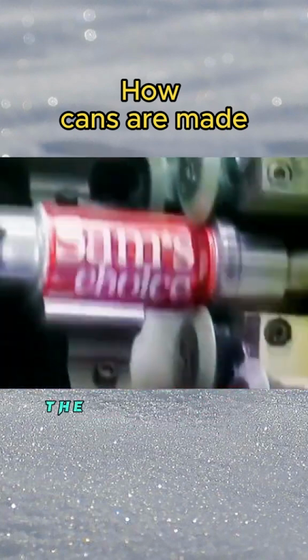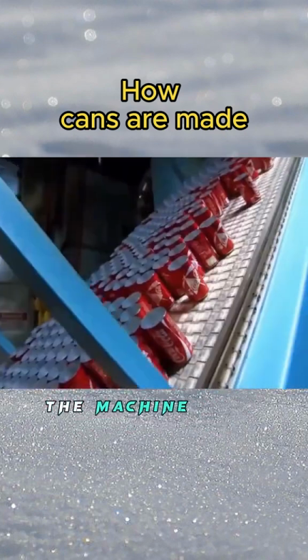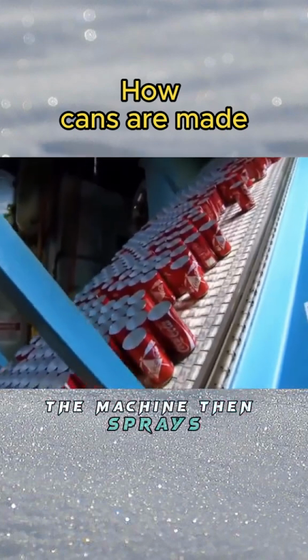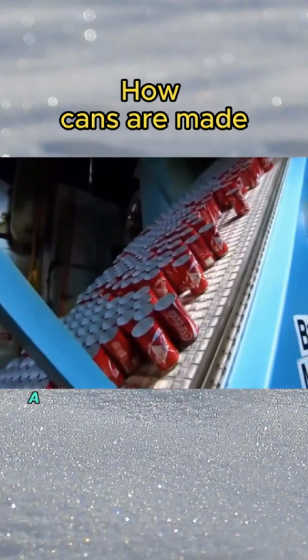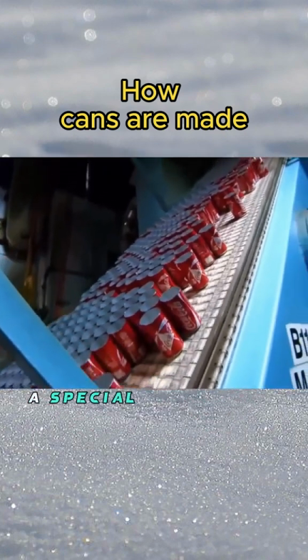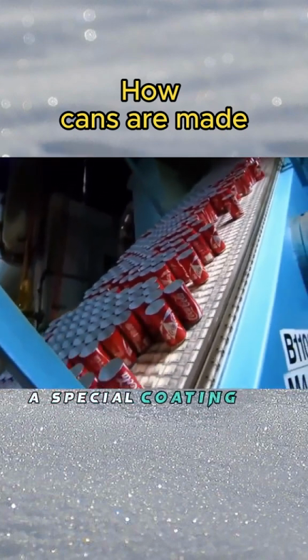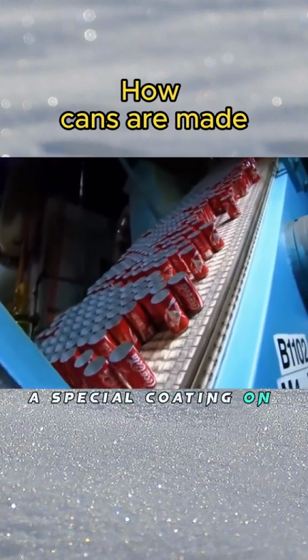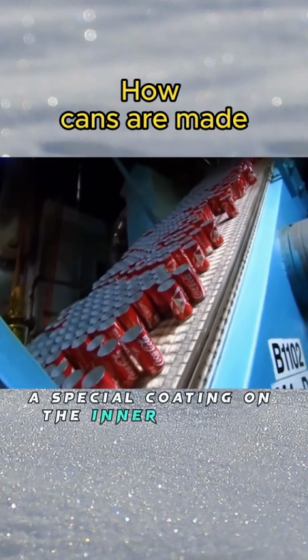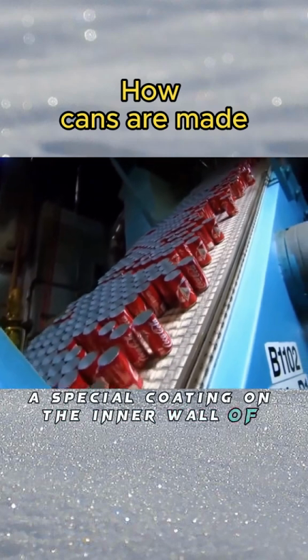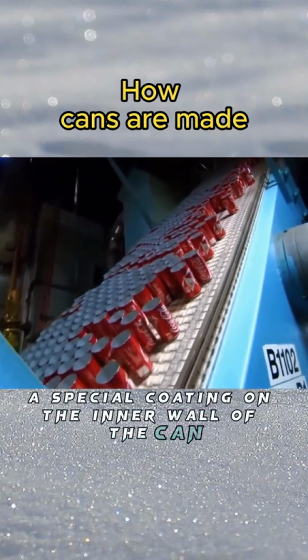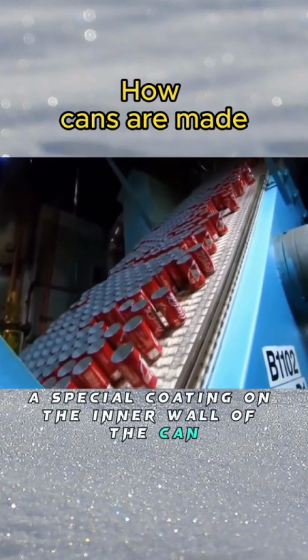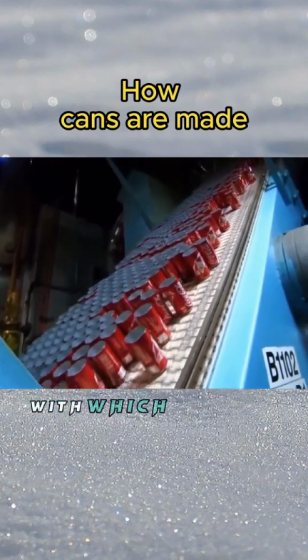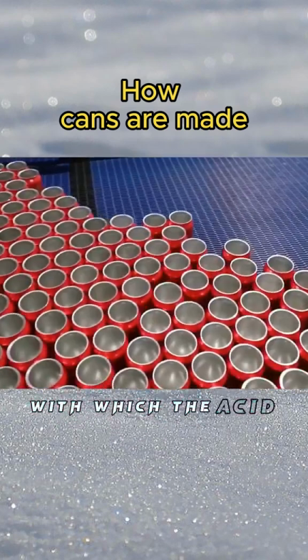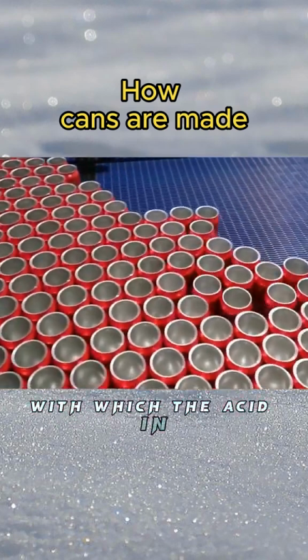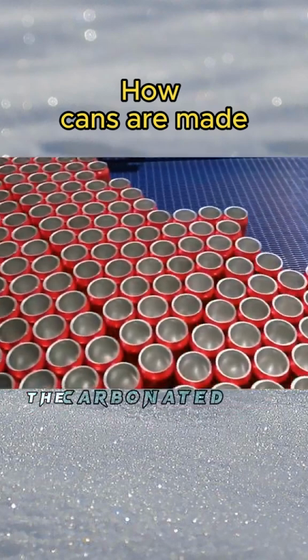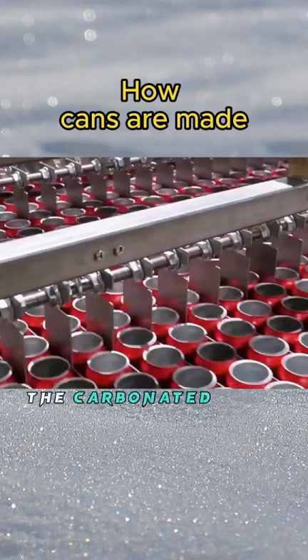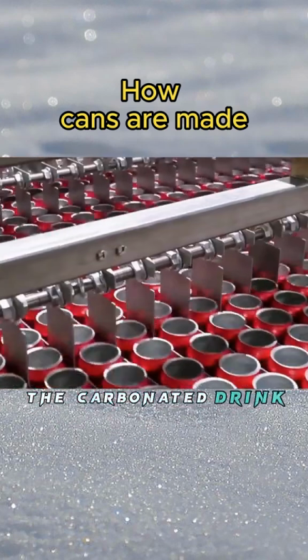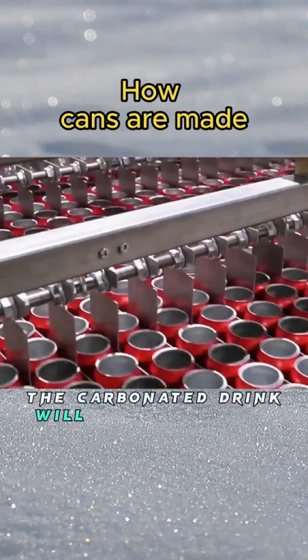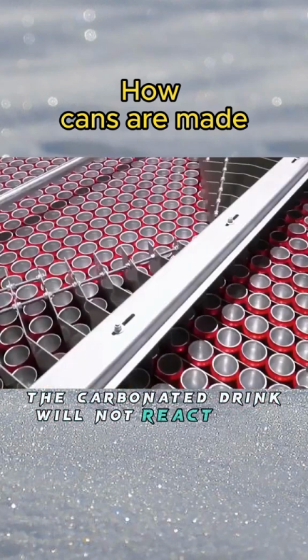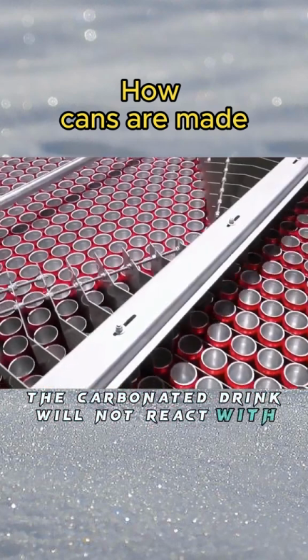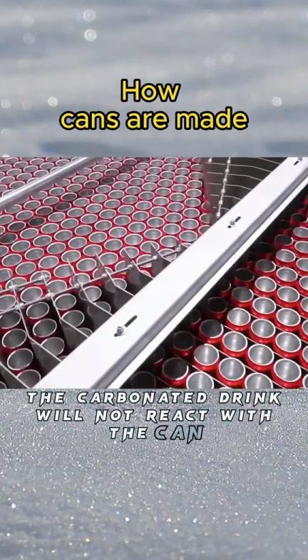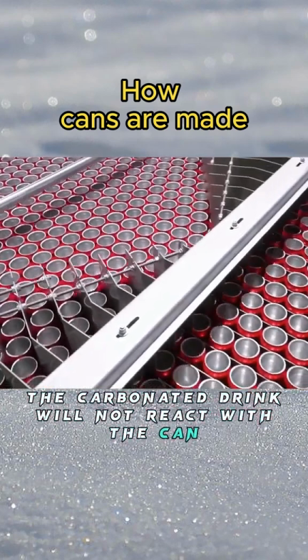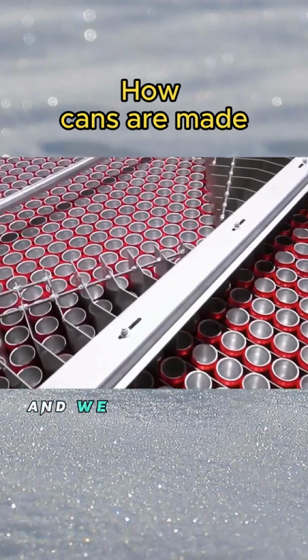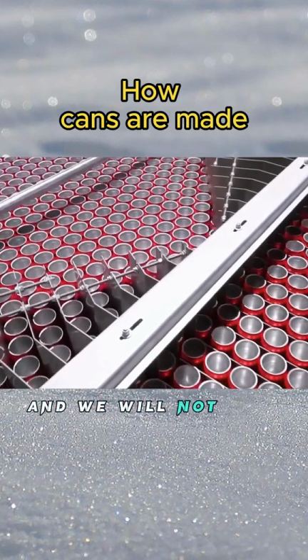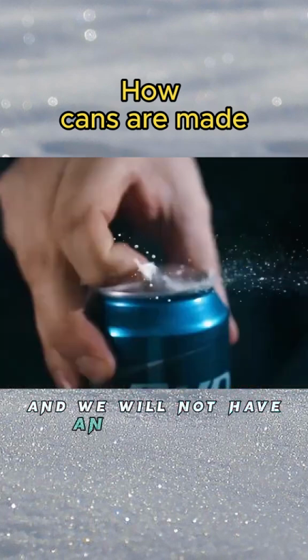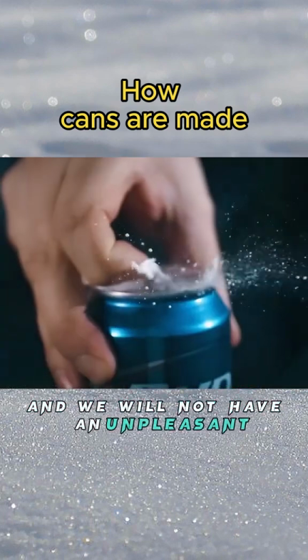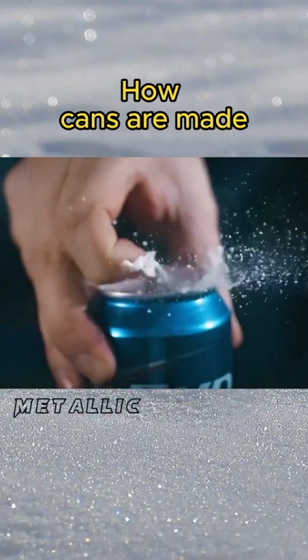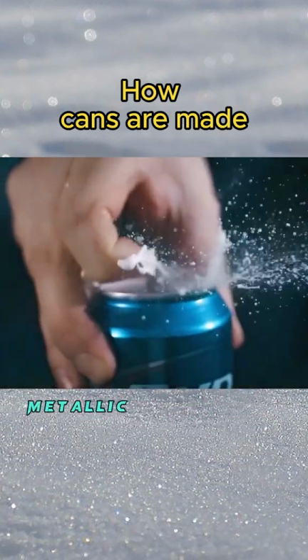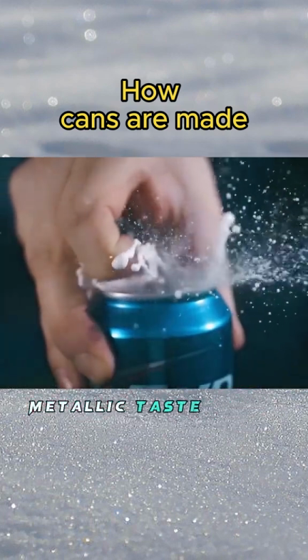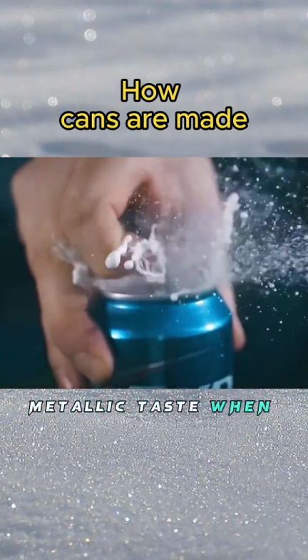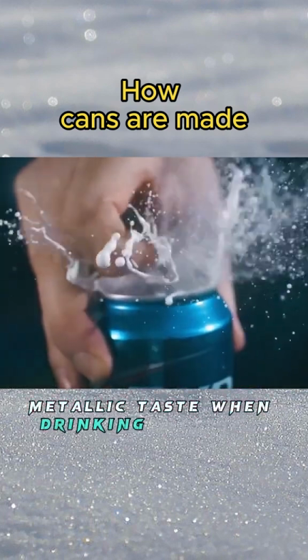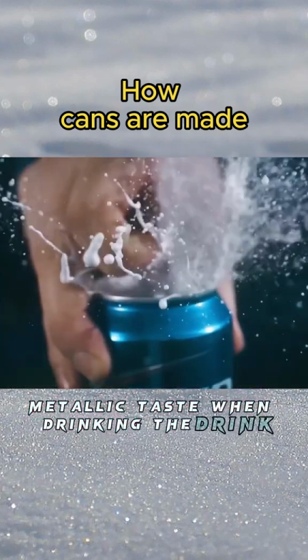The machine then sprays a special coating on the inner wall of the can, so that the acid in the carbonated drink will not react with the can, and we will not have an unpleasant metallic taste when drinking.